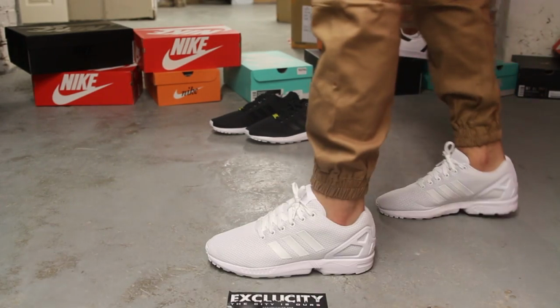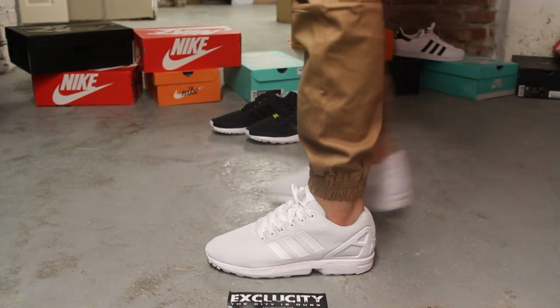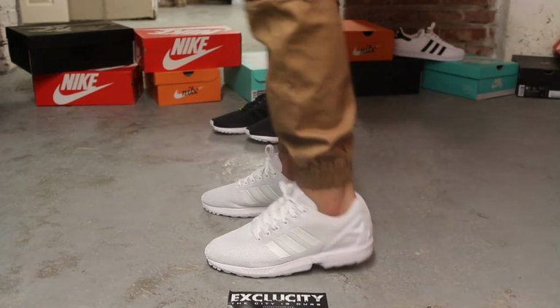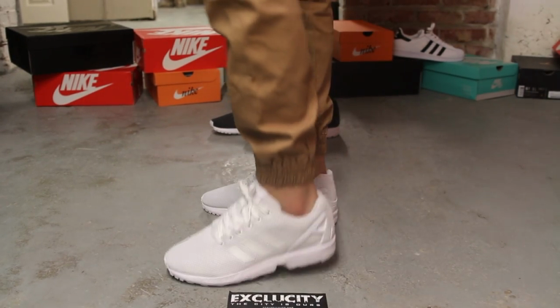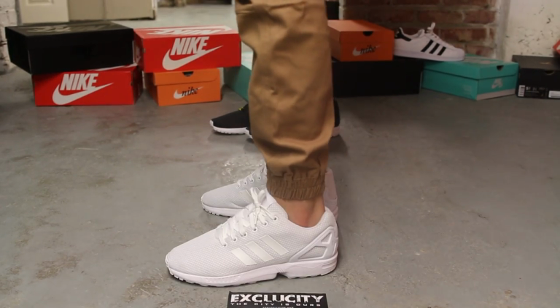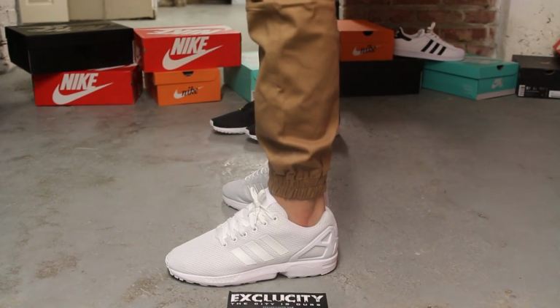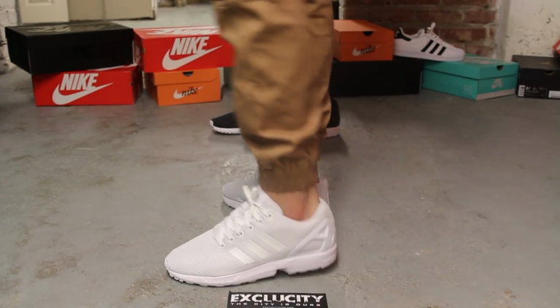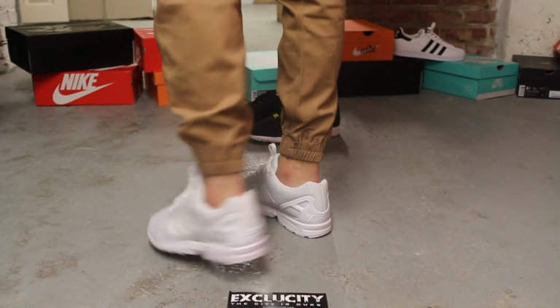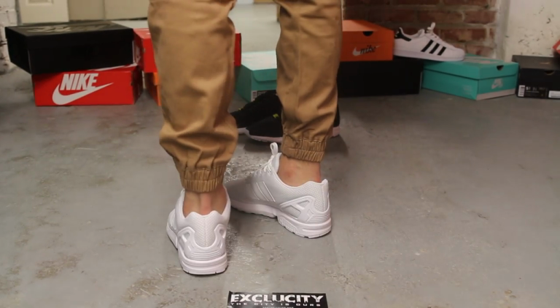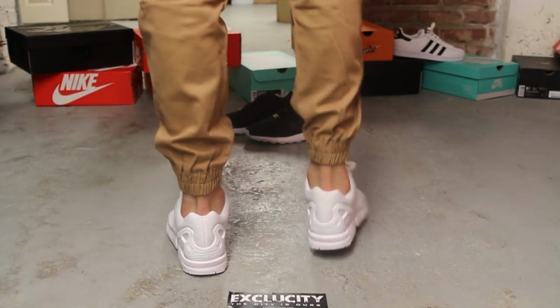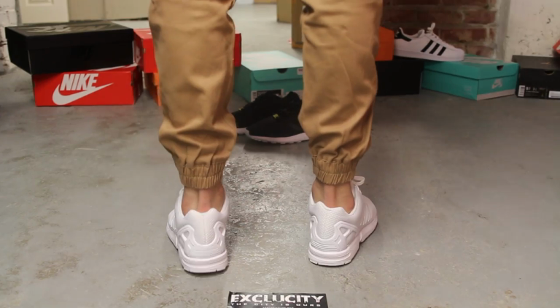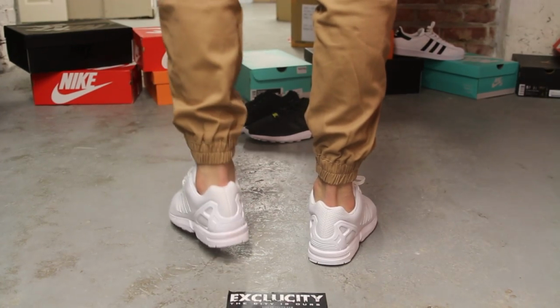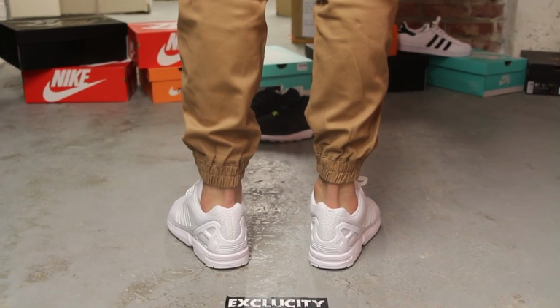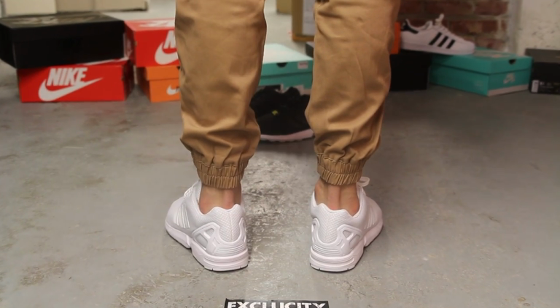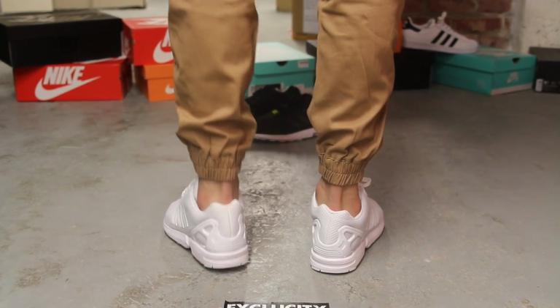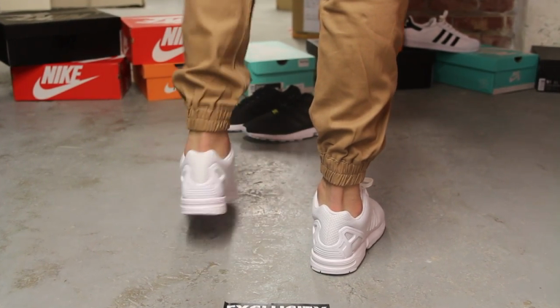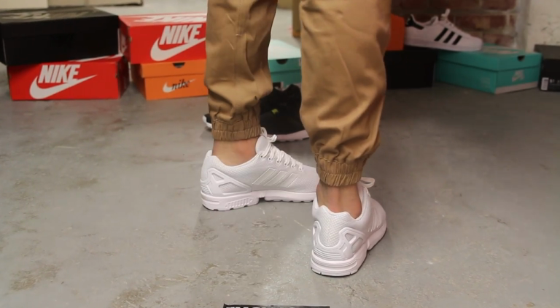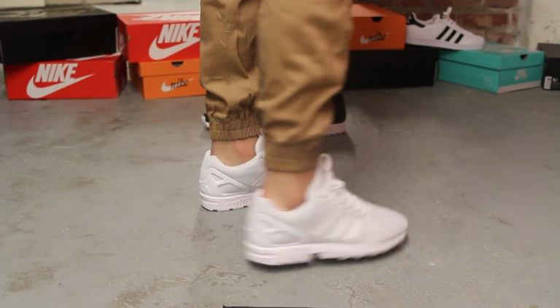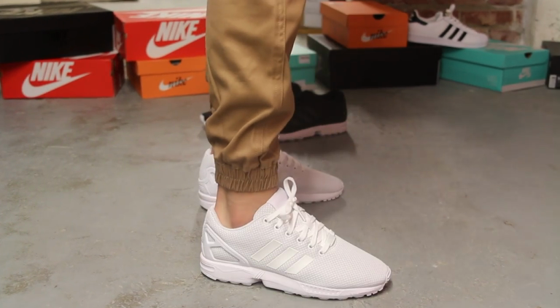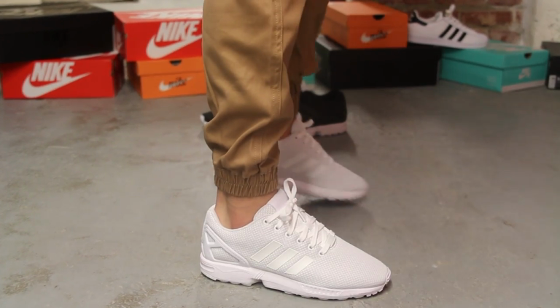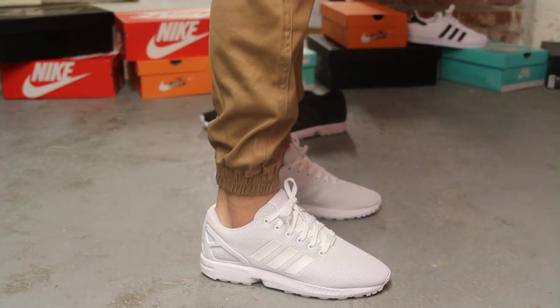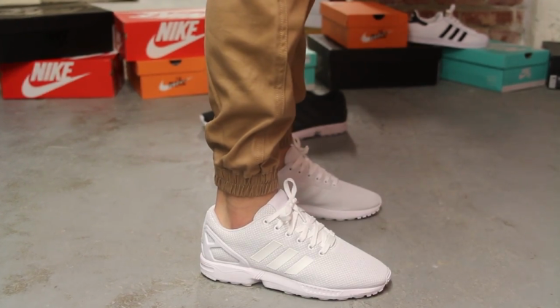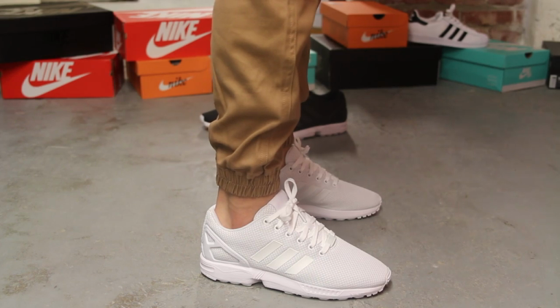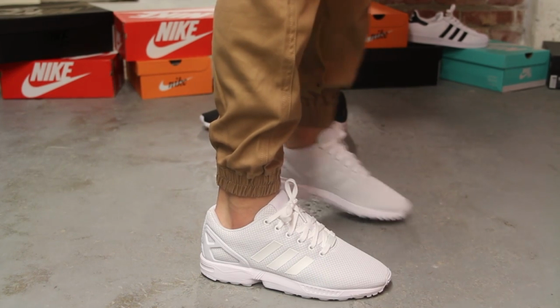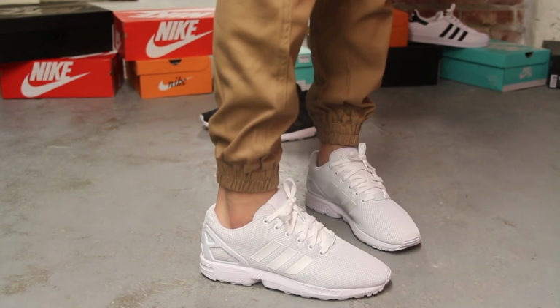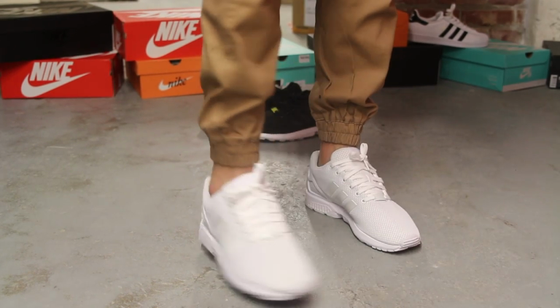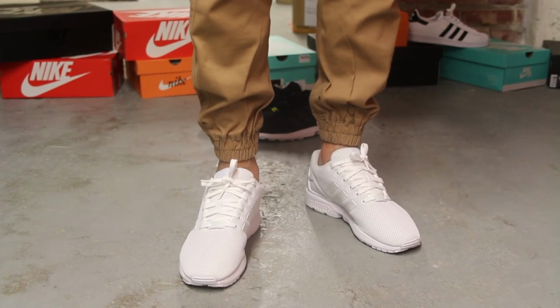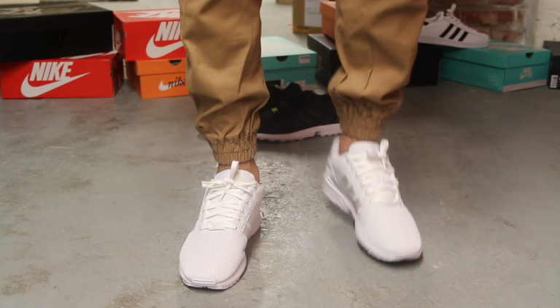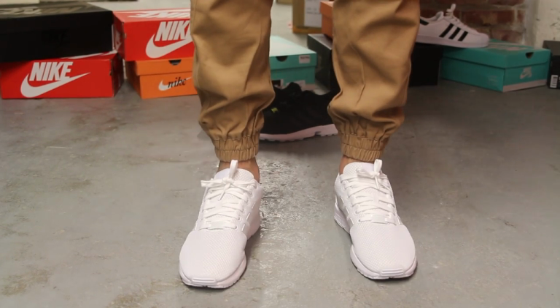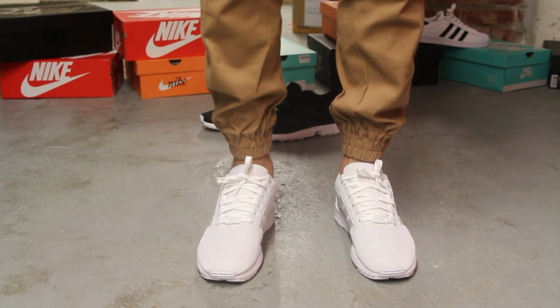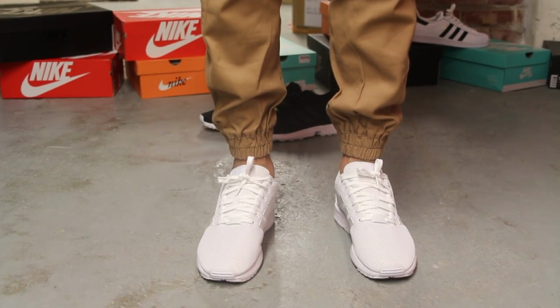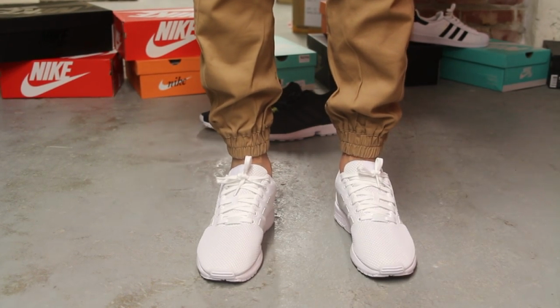Alright guys, so this is what the all-white ZX Flux look like on feet. We did do an unboxing video to the shoe, so if you haven't checked that out, you can go check that out first. And we are filming in HD, so switch it to 1080p to get a better look at the shoe.